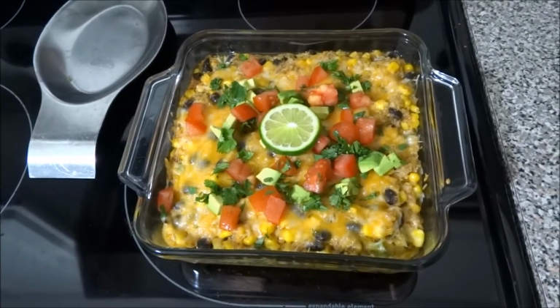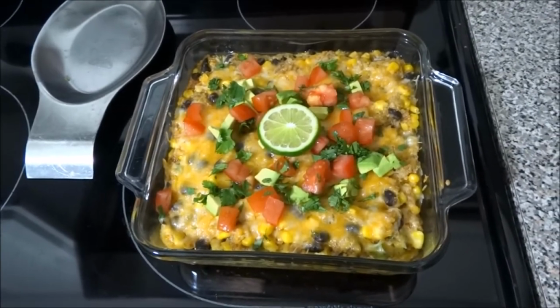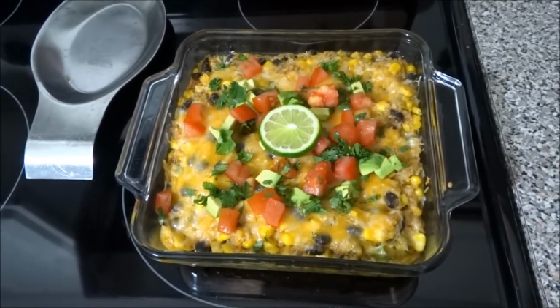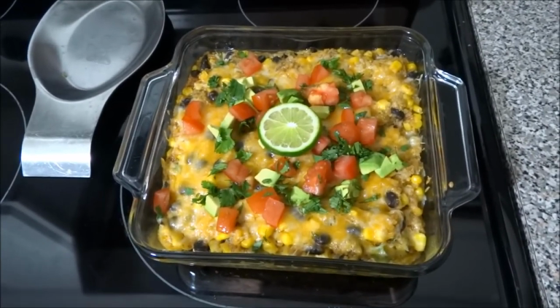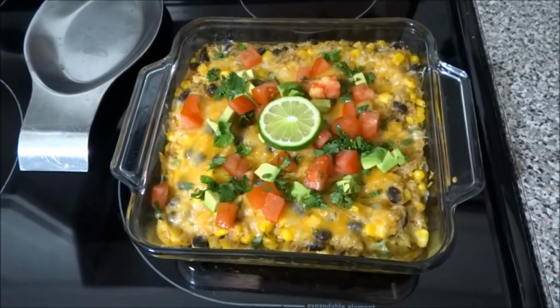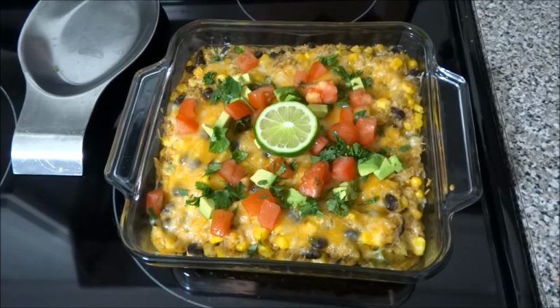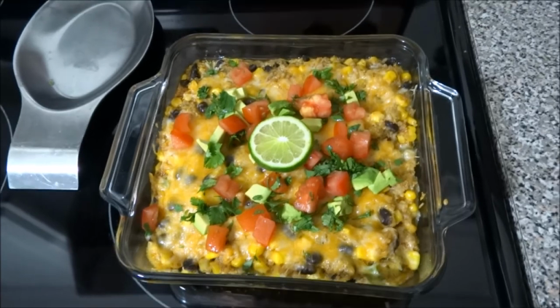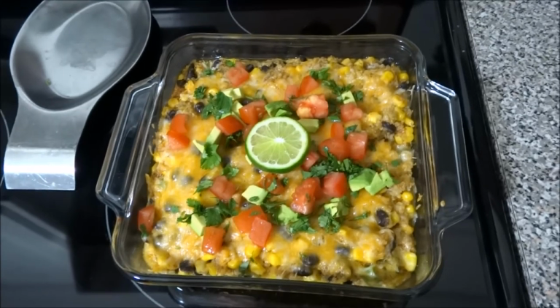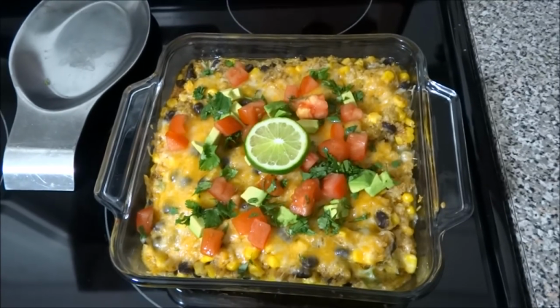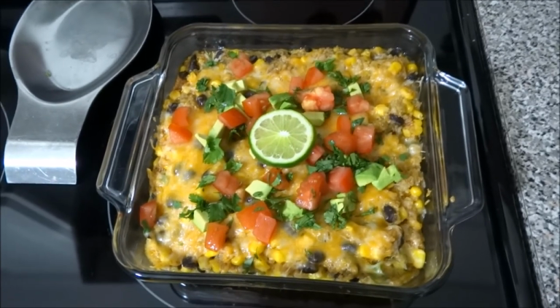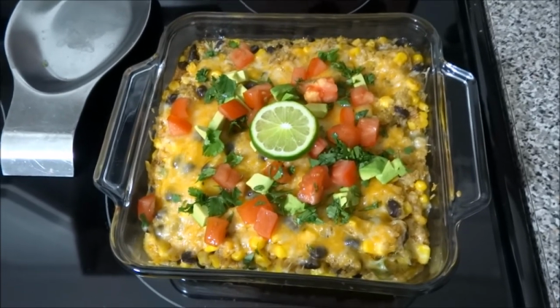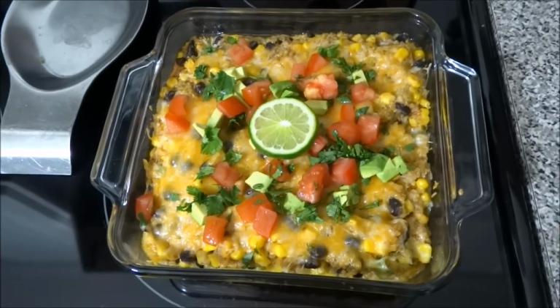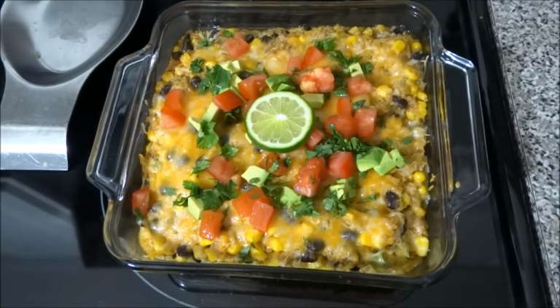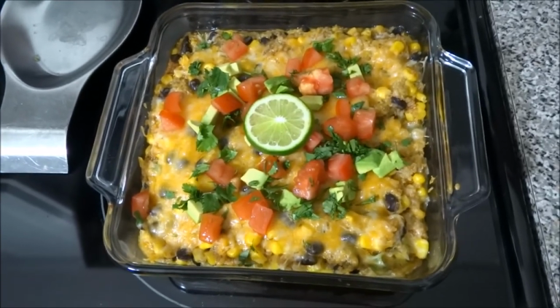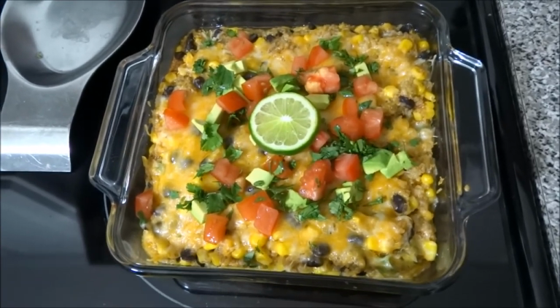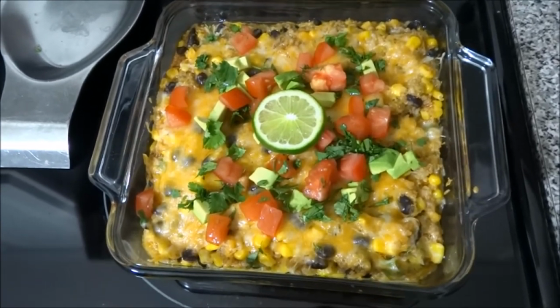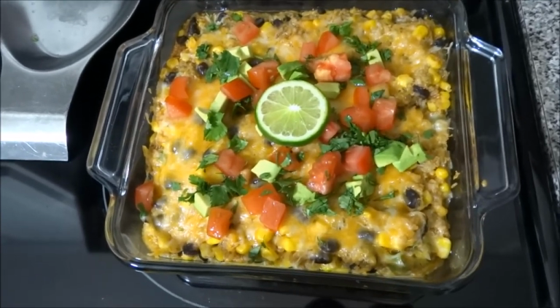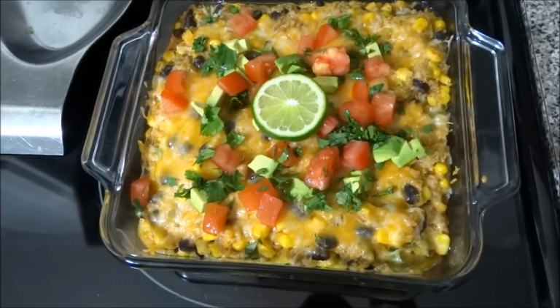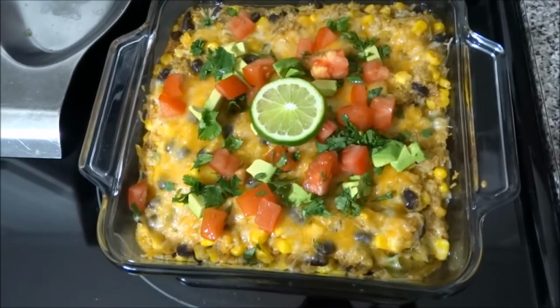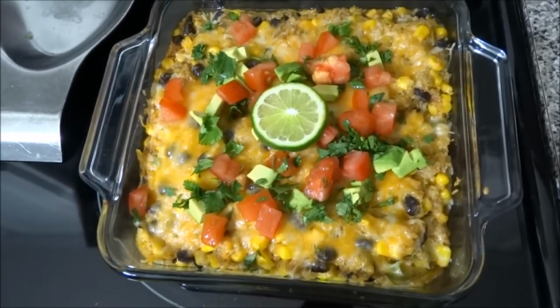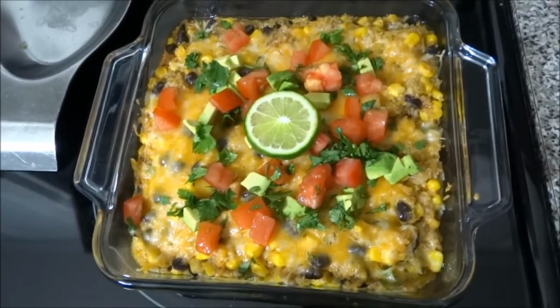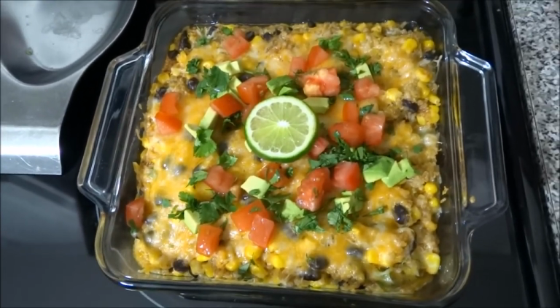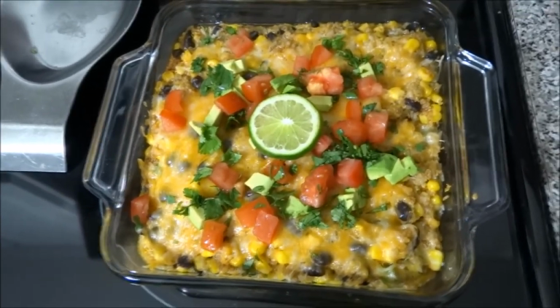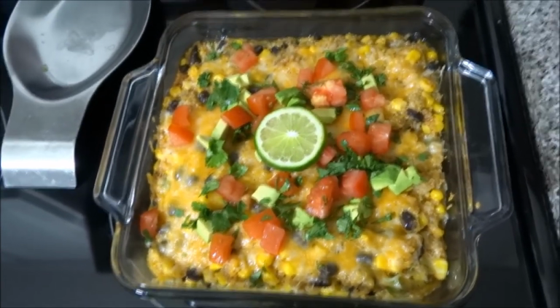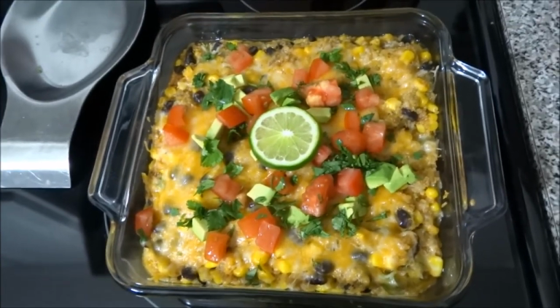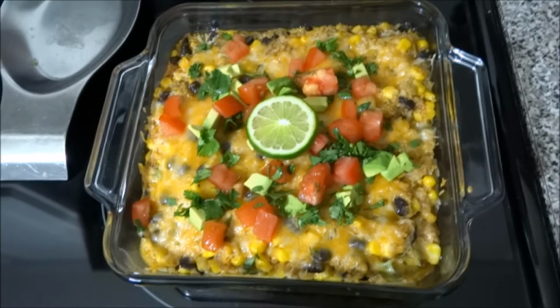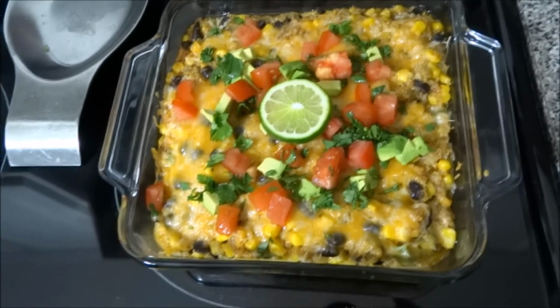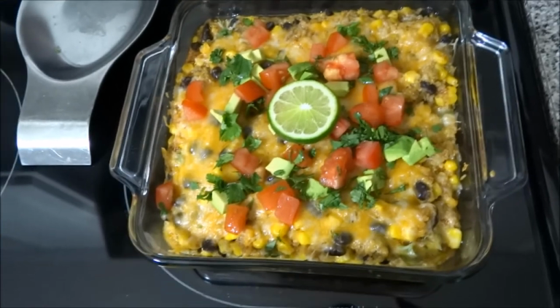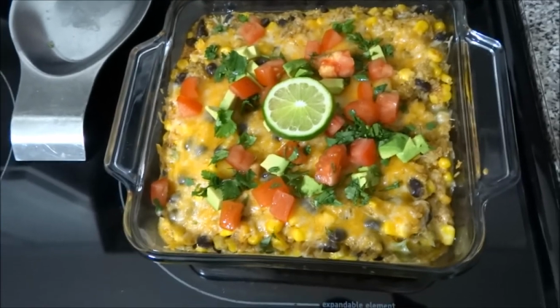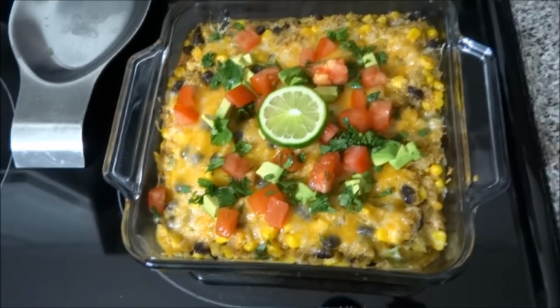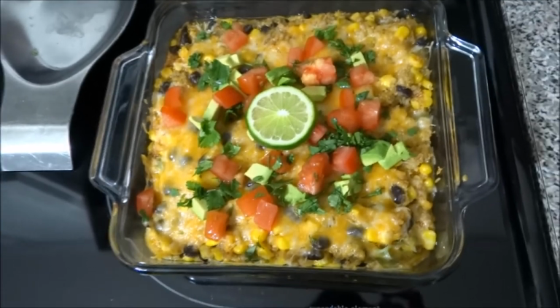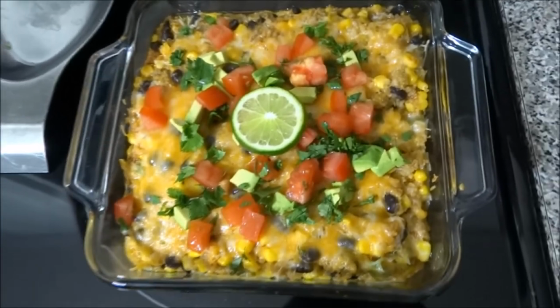All done guys! Now I'm going to cut it and serve it and show you what it looks like on my plate. Isn't it beautiful?